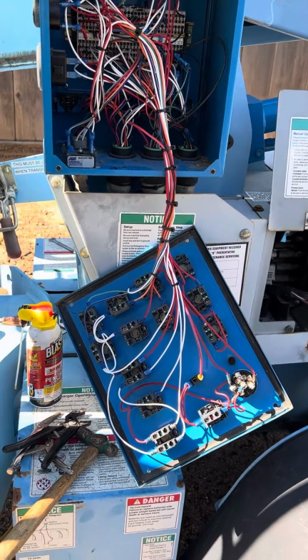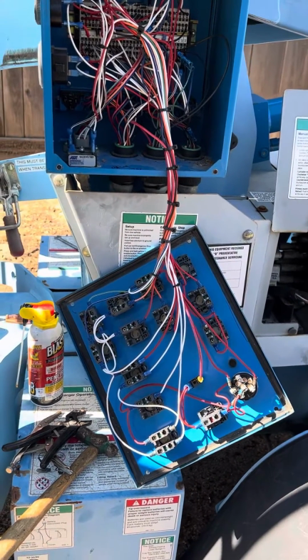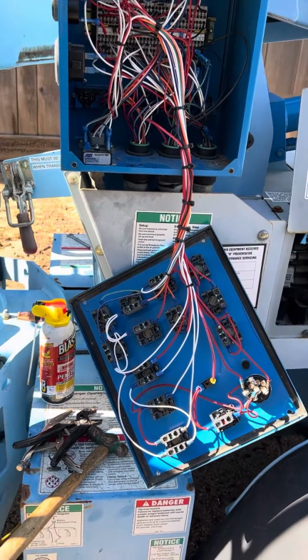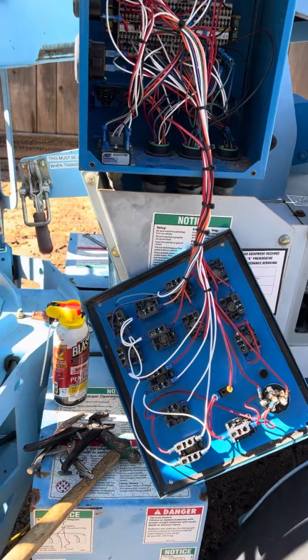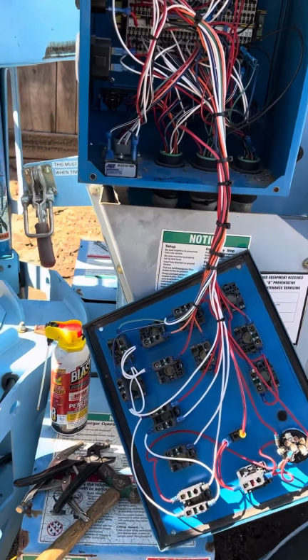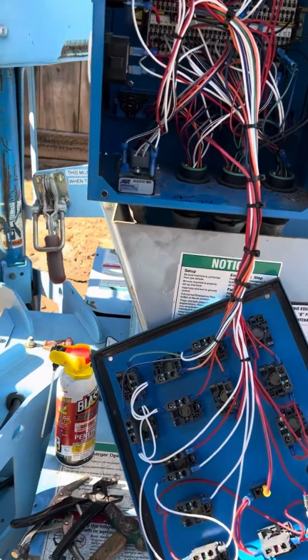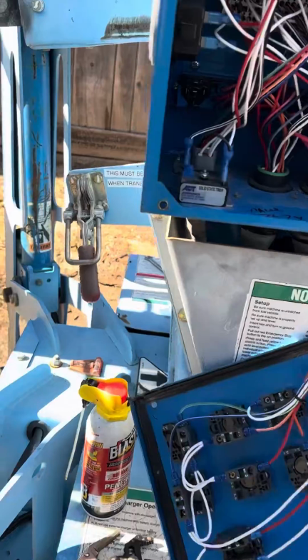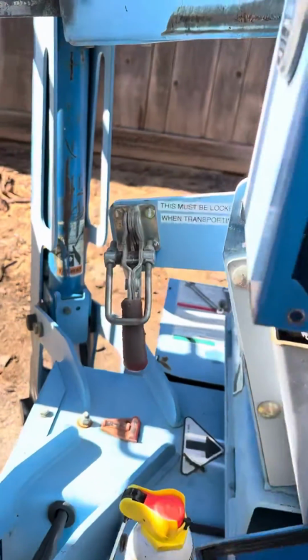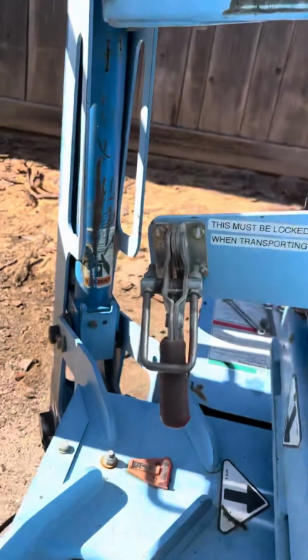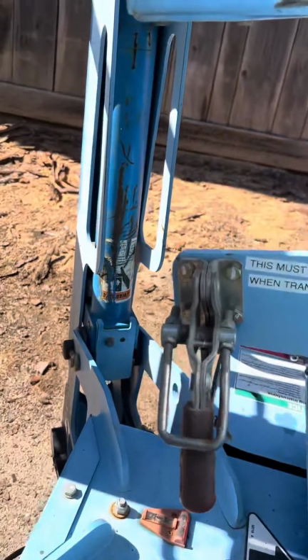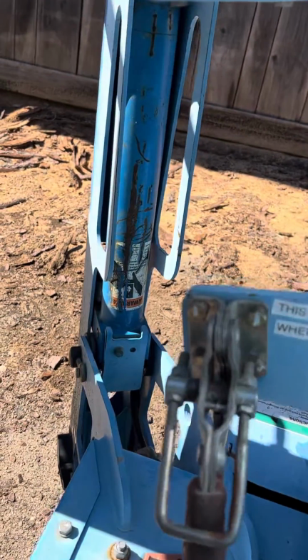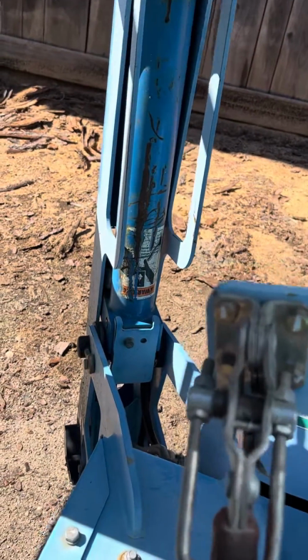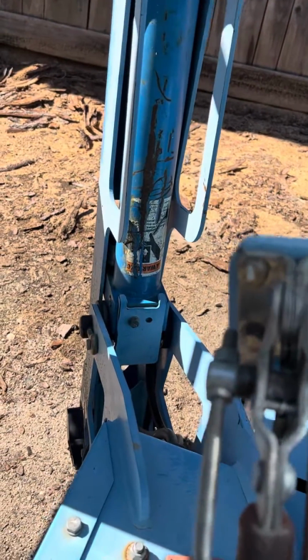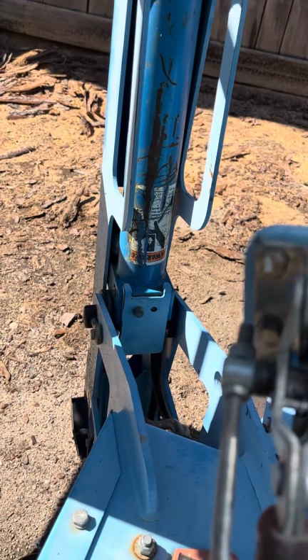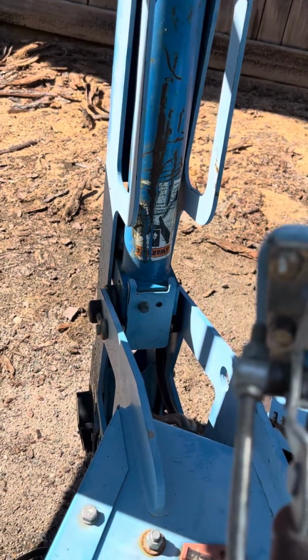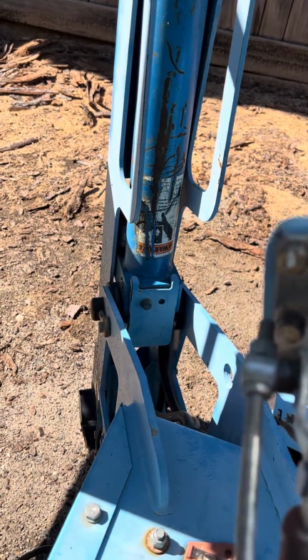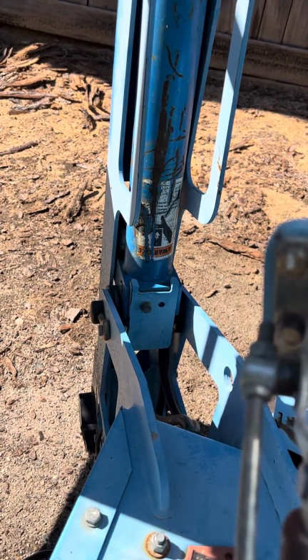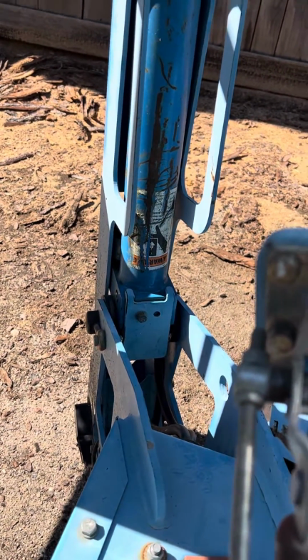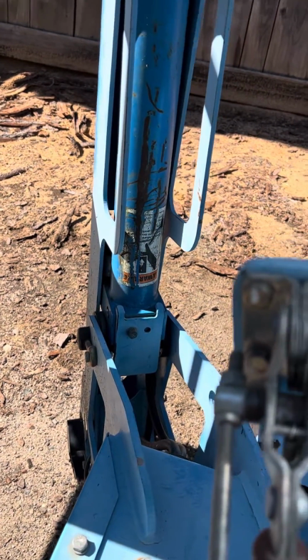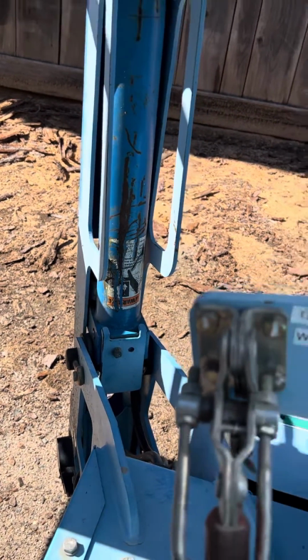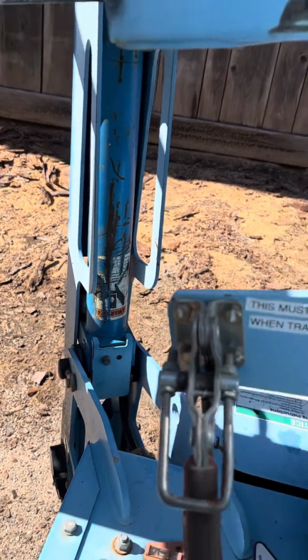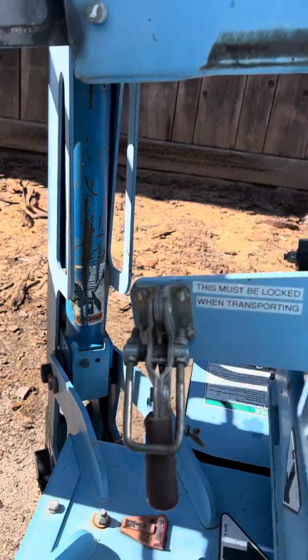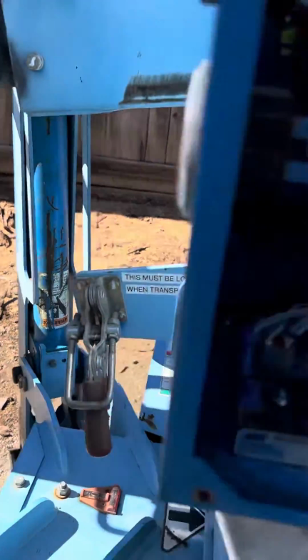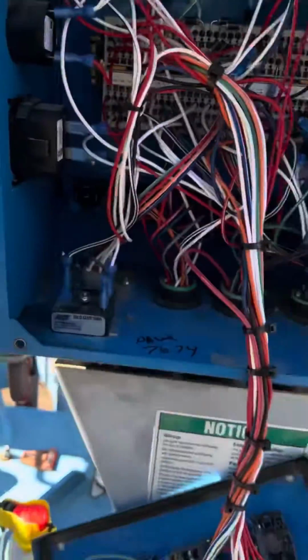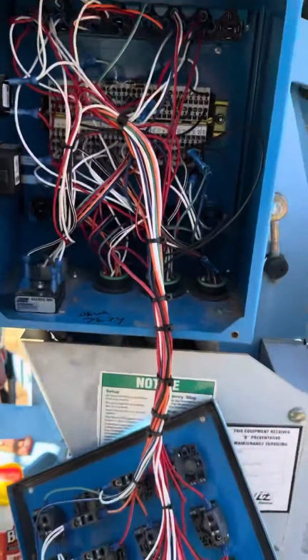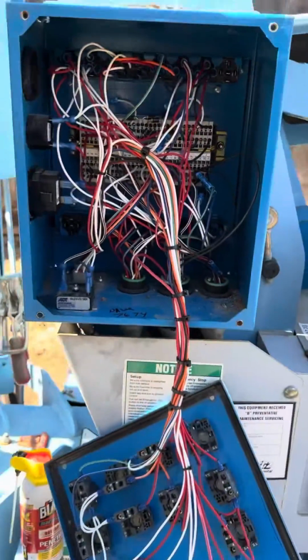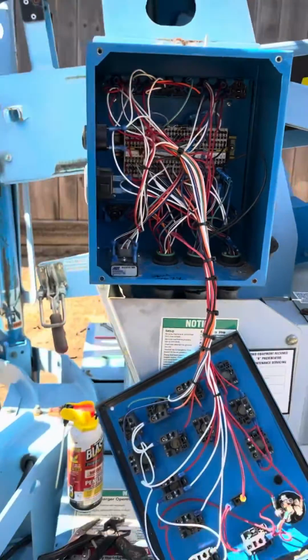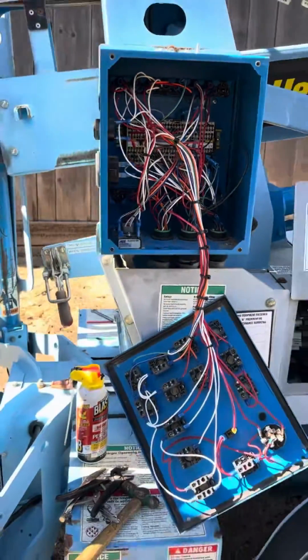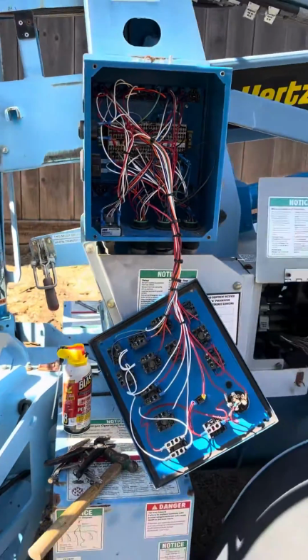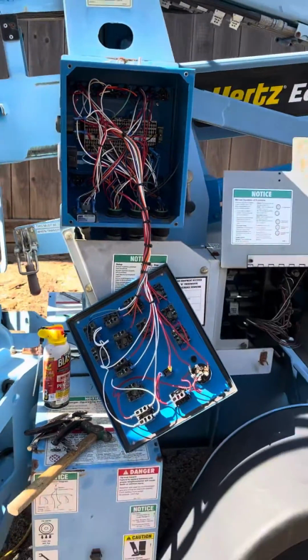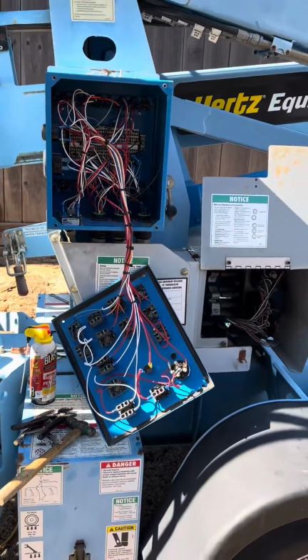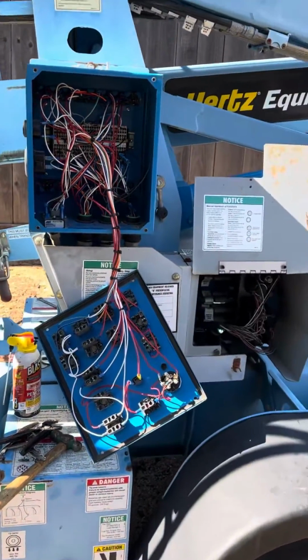So after doing that, I went through and checked the wires, disconnected and reconnected down here. And now the machine is working and the beeping is gone.